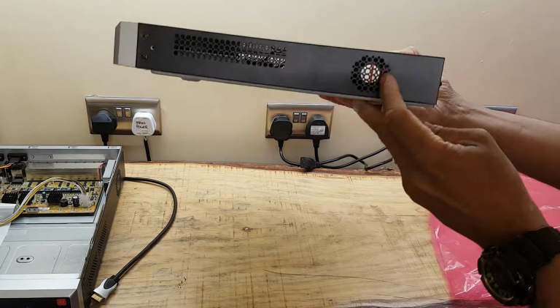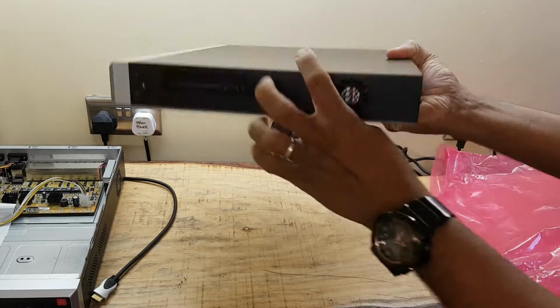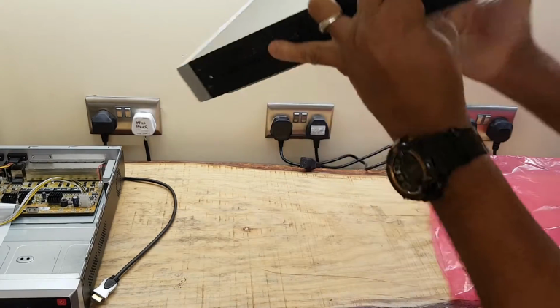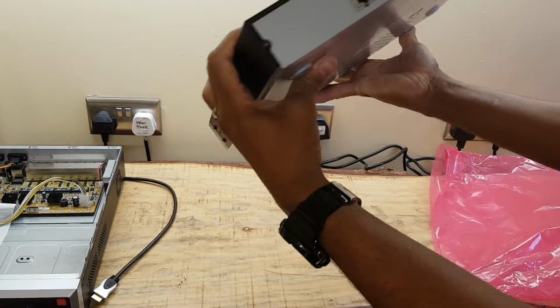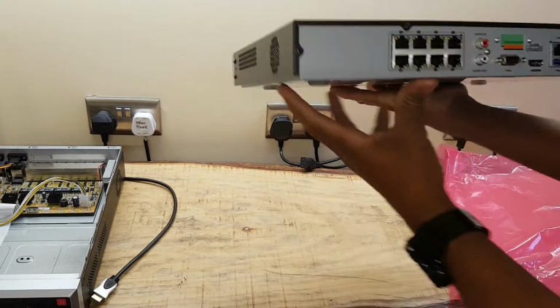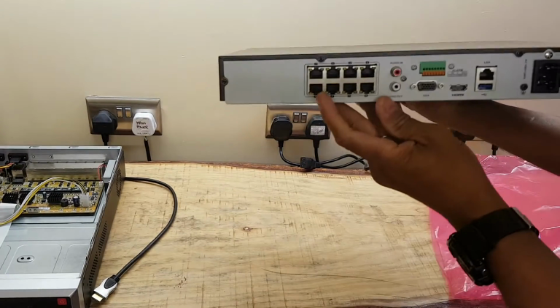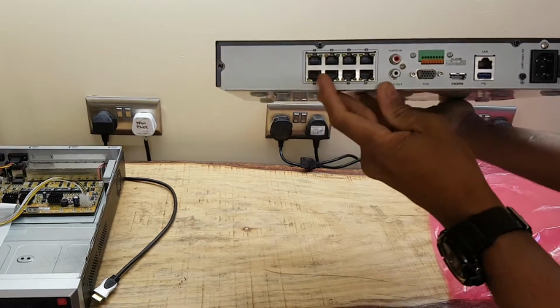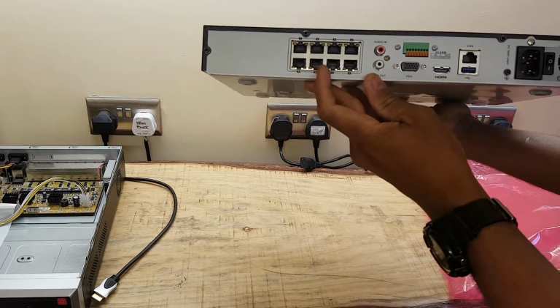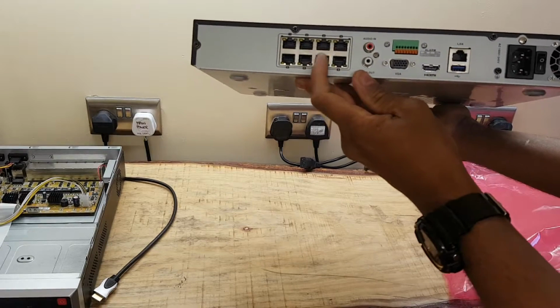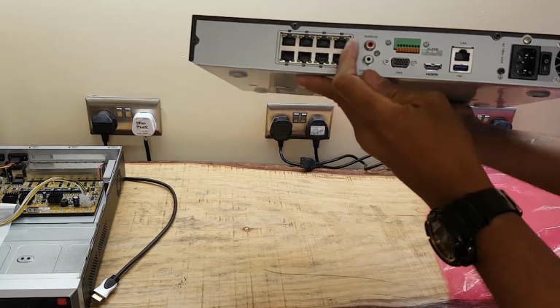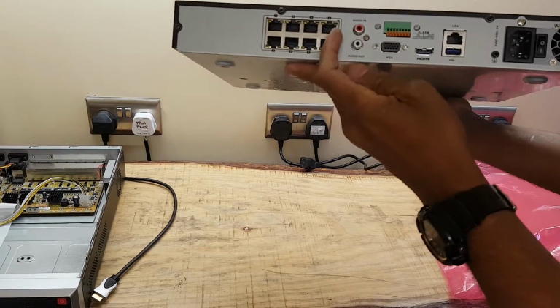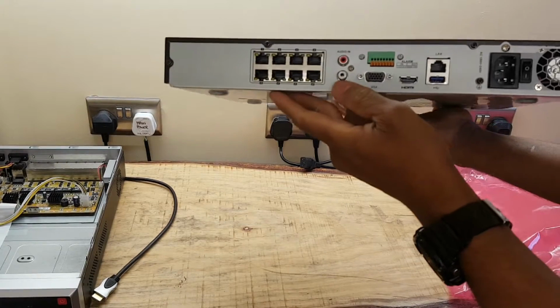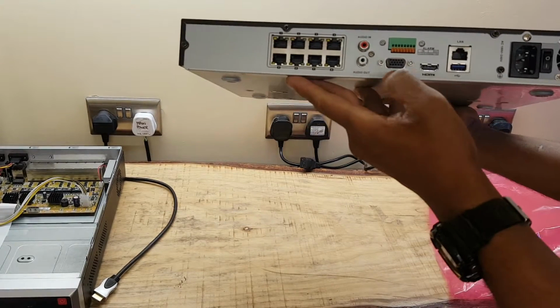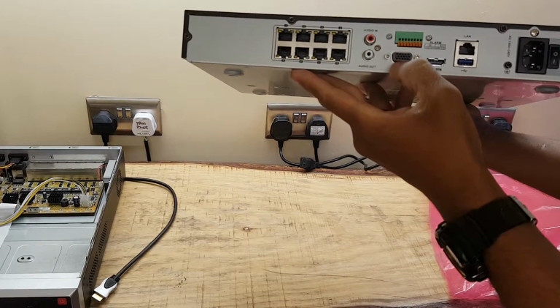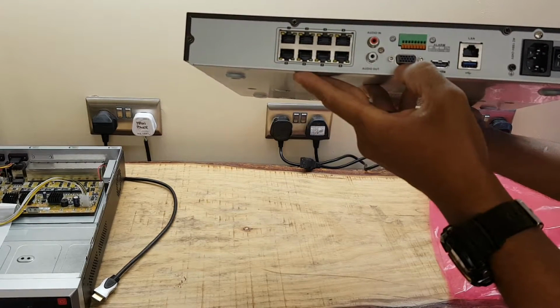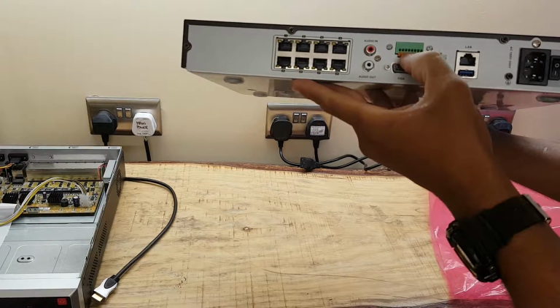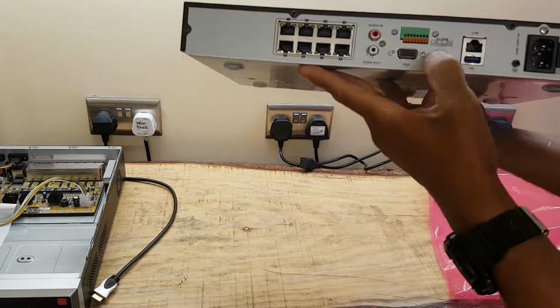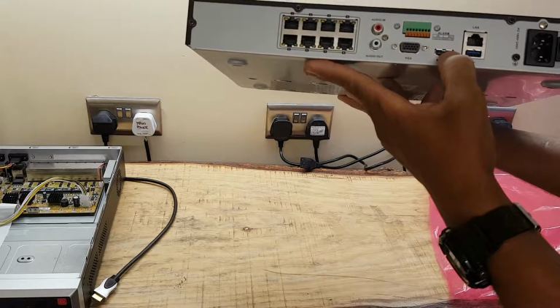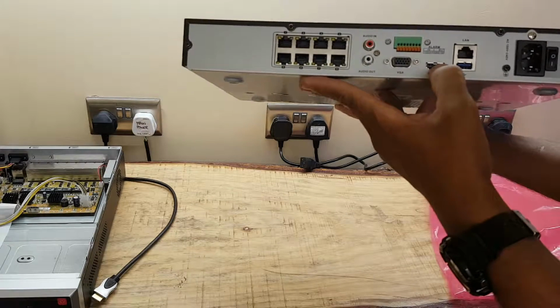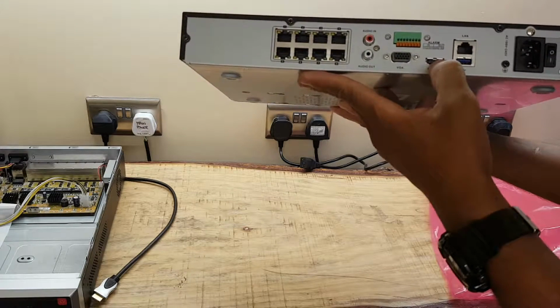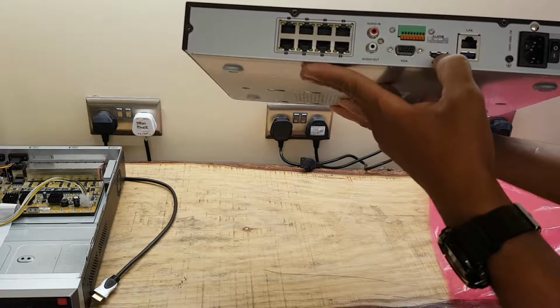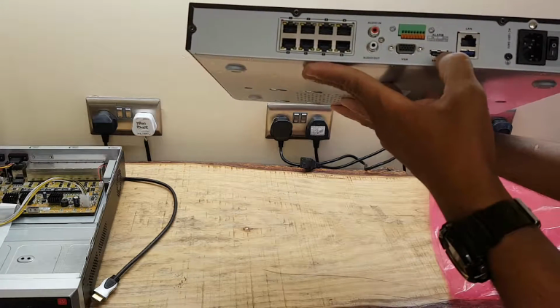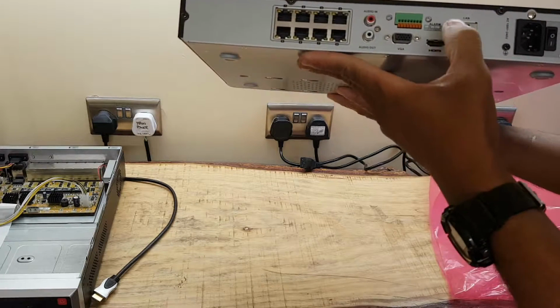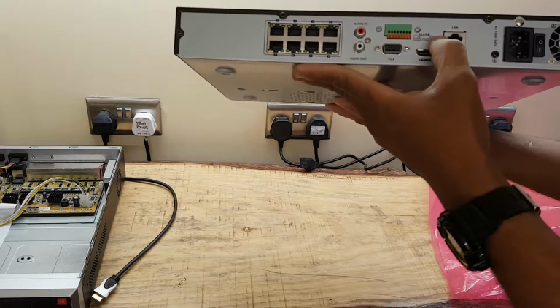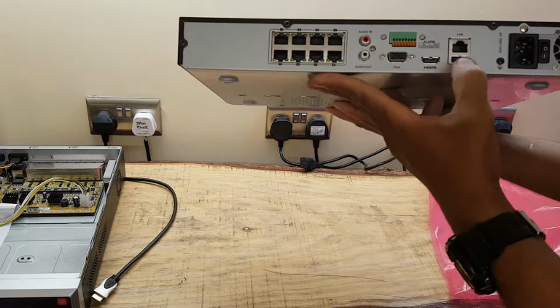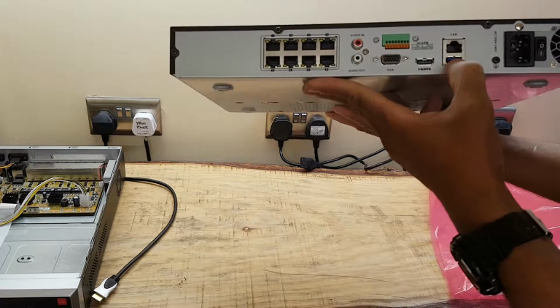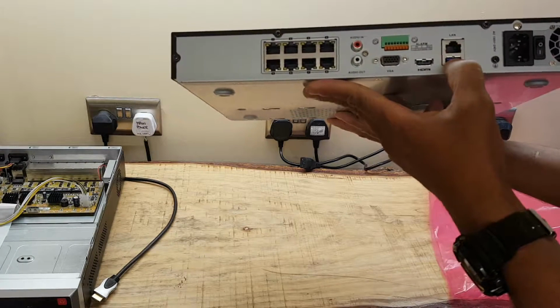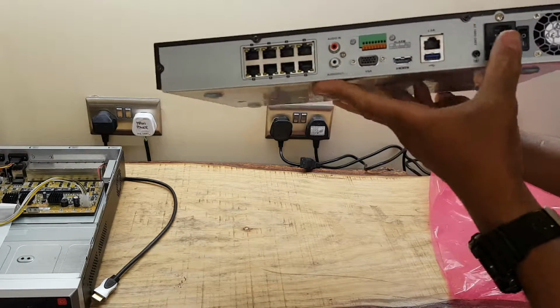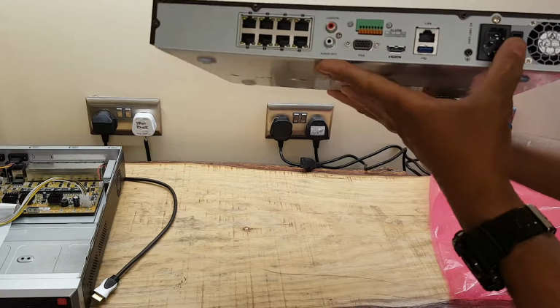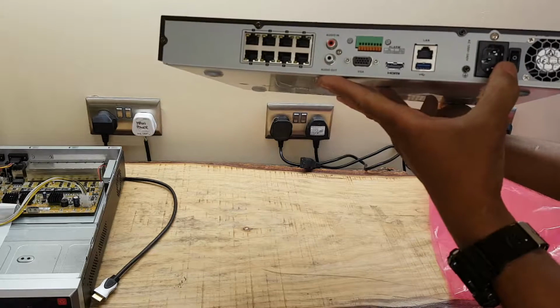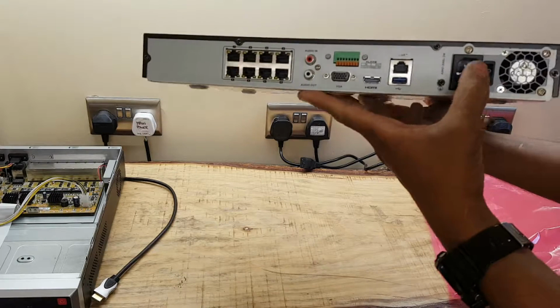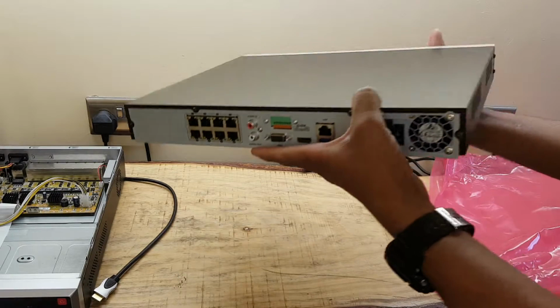Hard drive sits here. Extractor fan. 8 PoE ports, audio in, audio out, VGA, alarming, HDMI out at 4K, Gigabit LAN, USB 3, and changeable power supply.